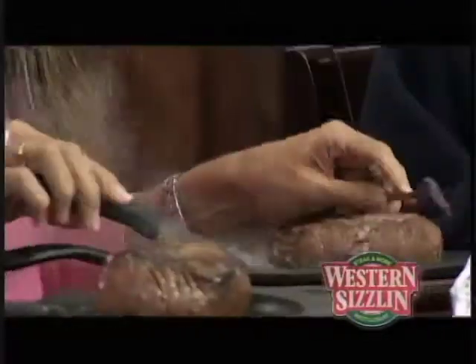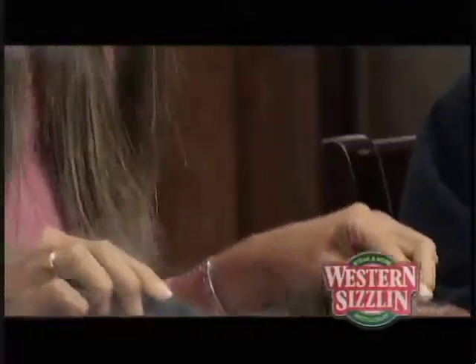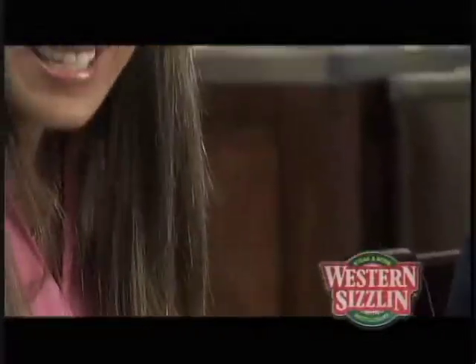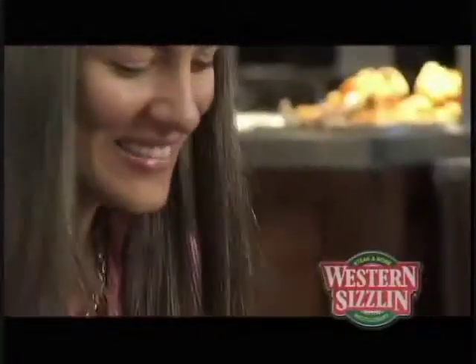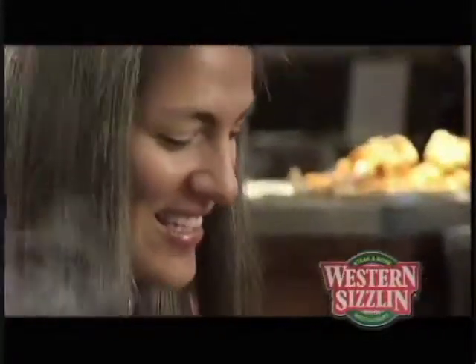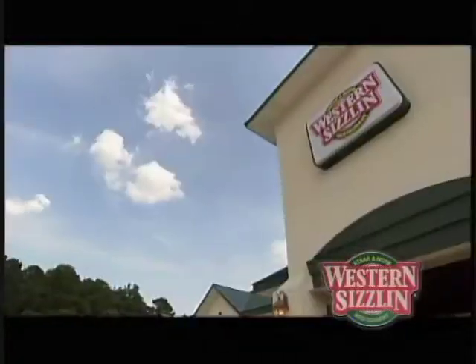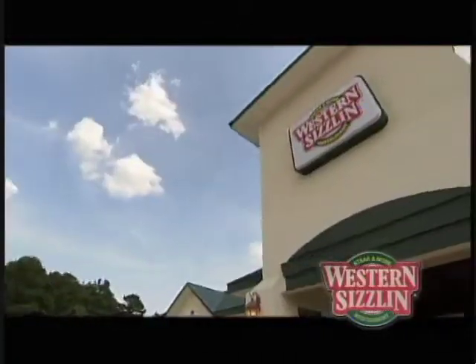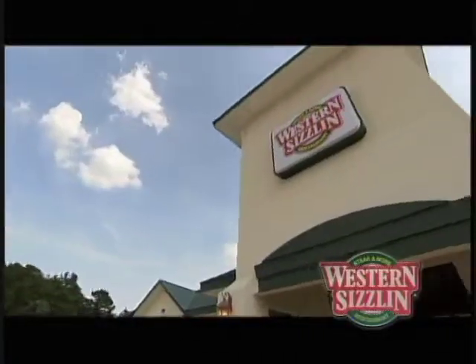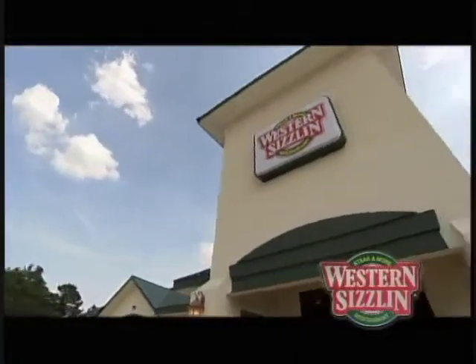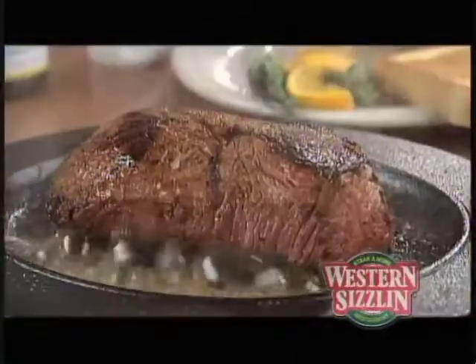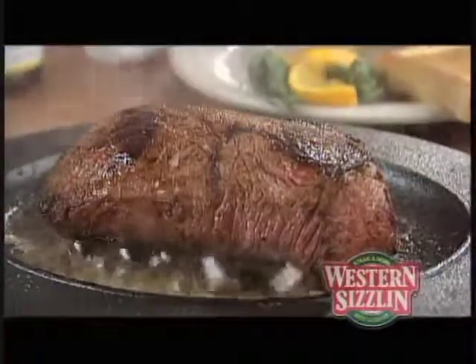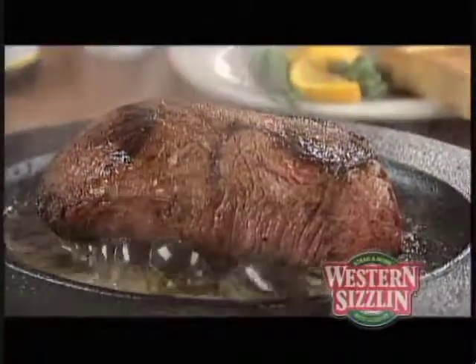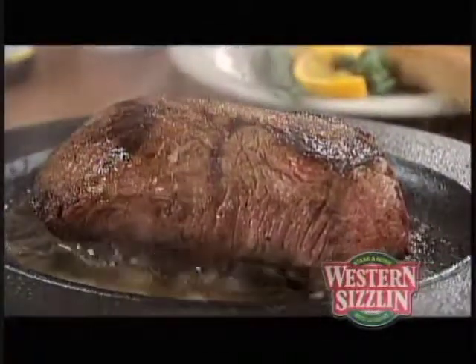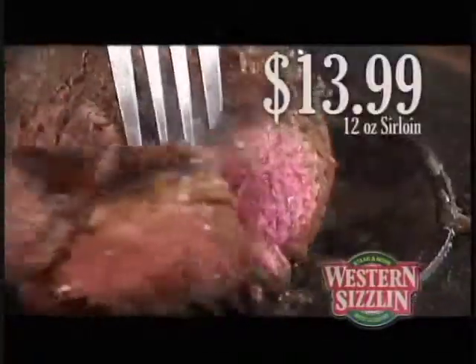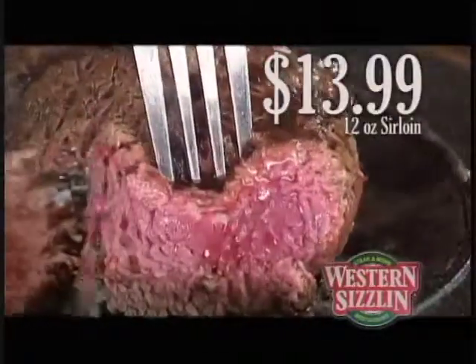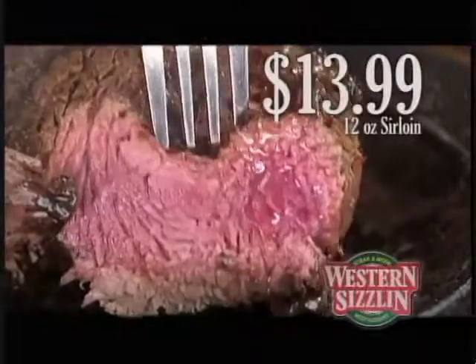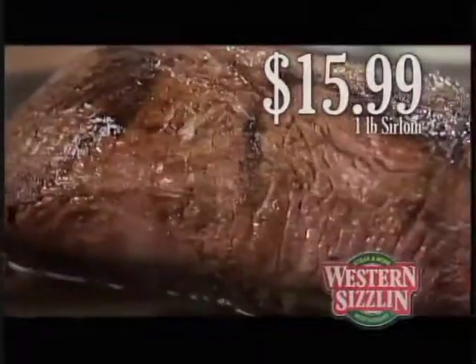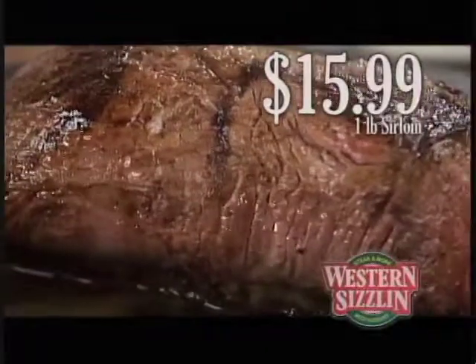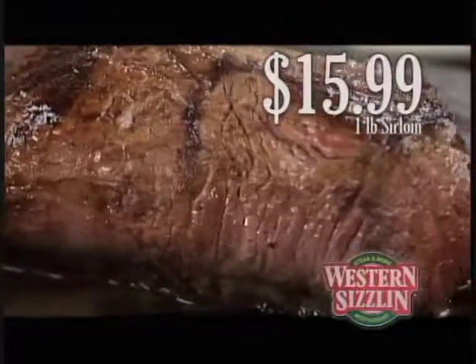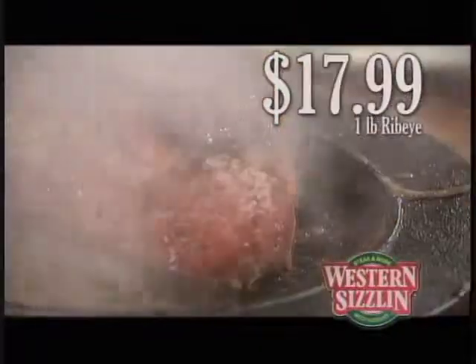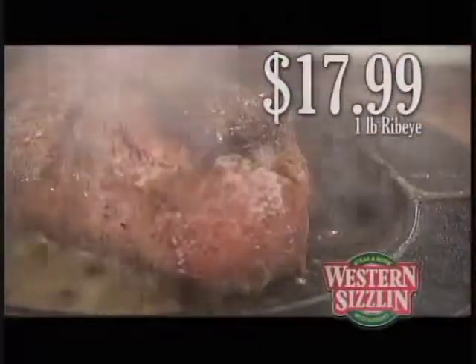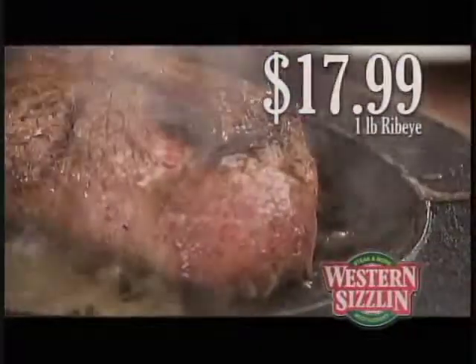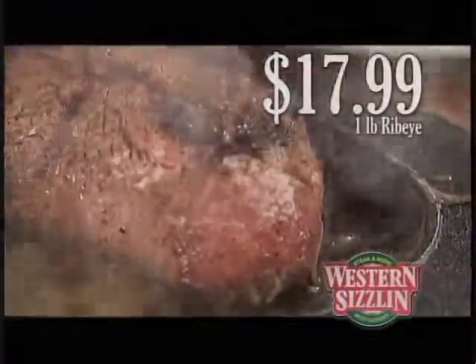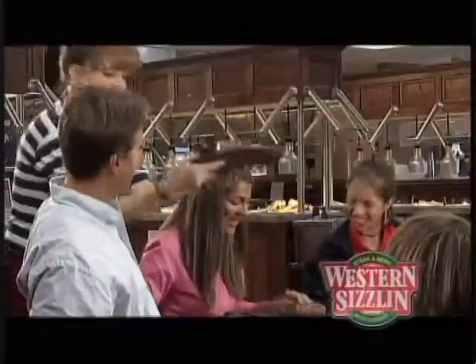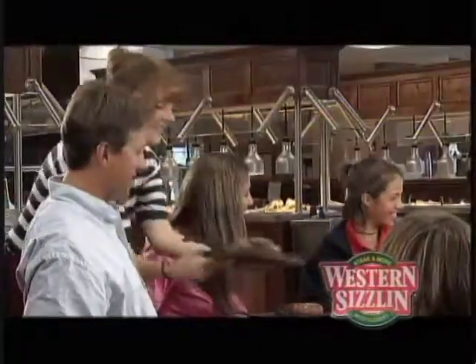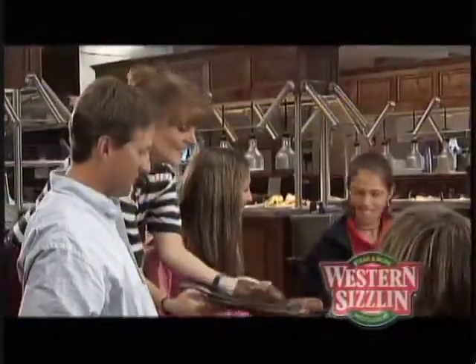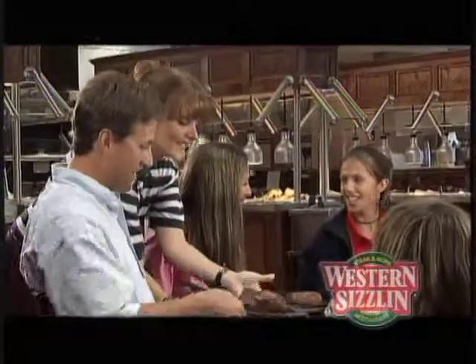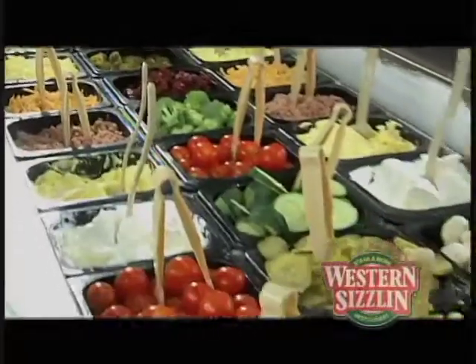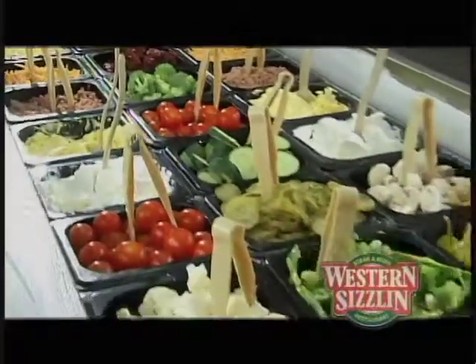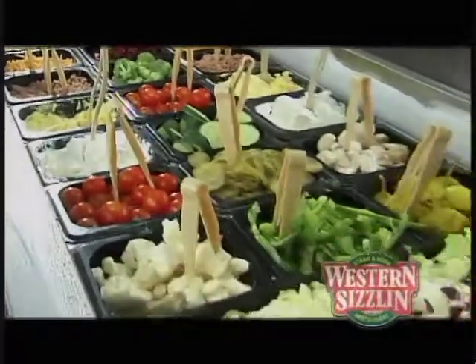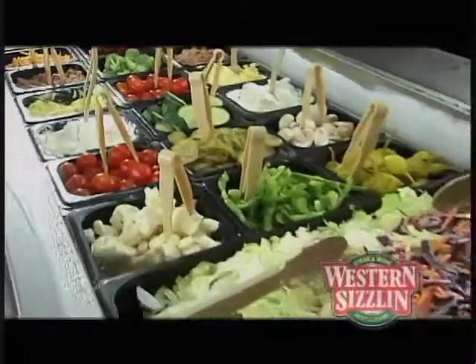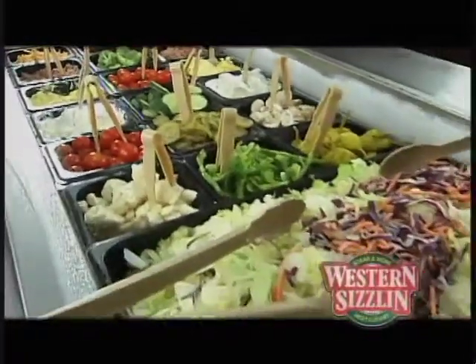If your mouth is watering, get your feet moving to Western Sizzlin' for one of our new awesome Sizzlin' platters. The 12-ounce sirloin, the 1-pound sirloin, or the 1-pound ribeye. Grilled just the way you like it, and served with our huge all-you-can-eat salad bar.